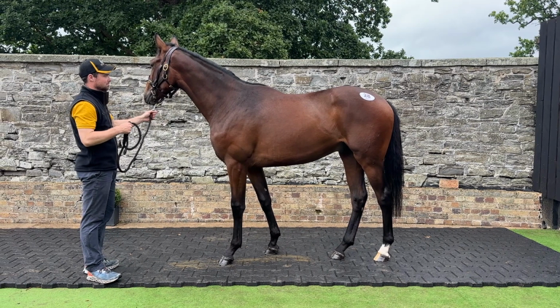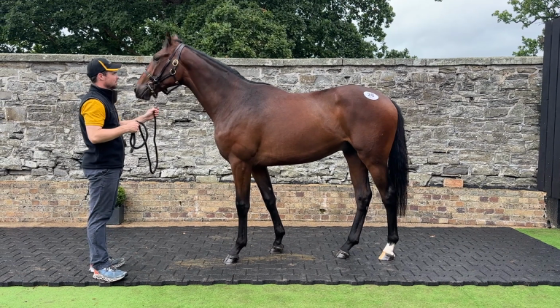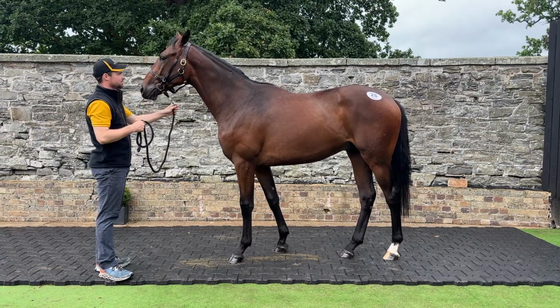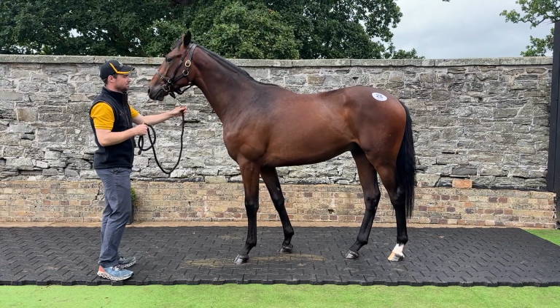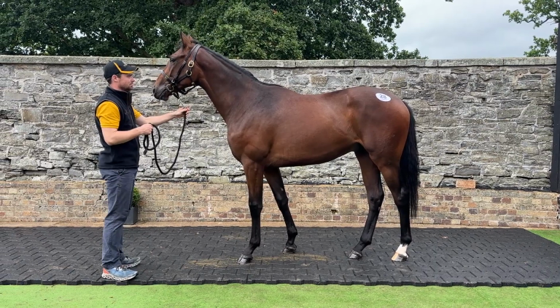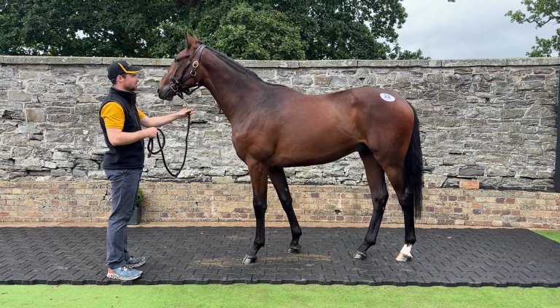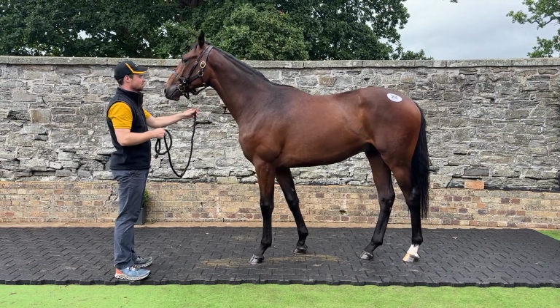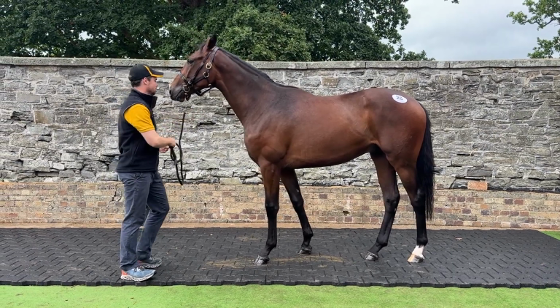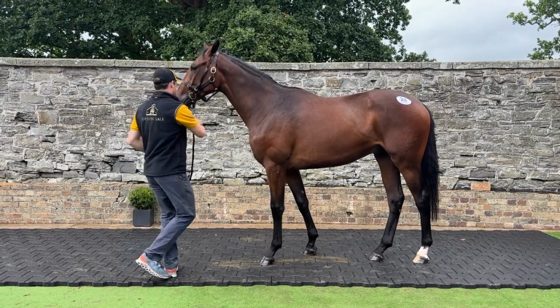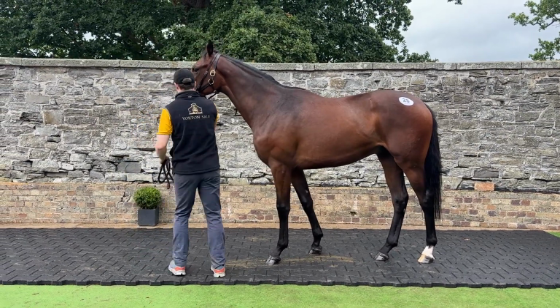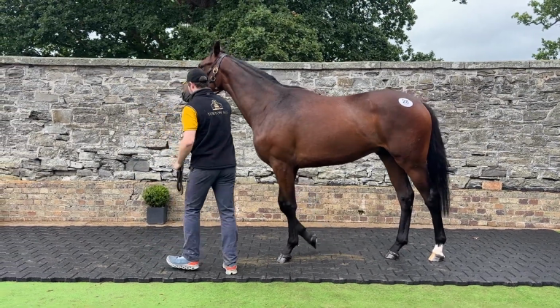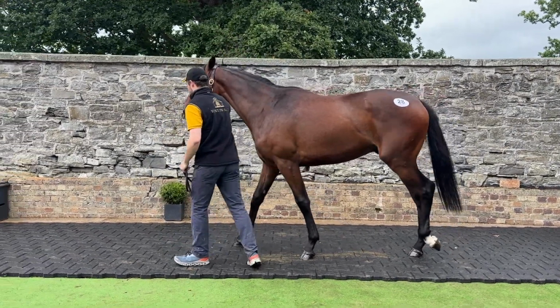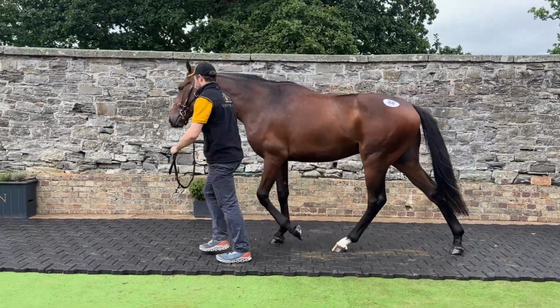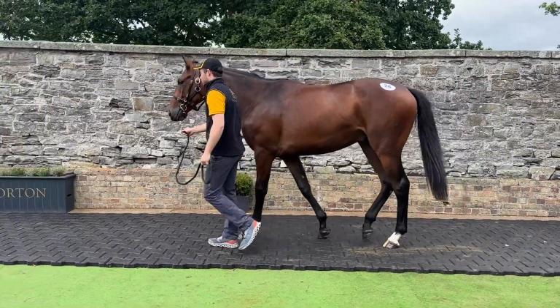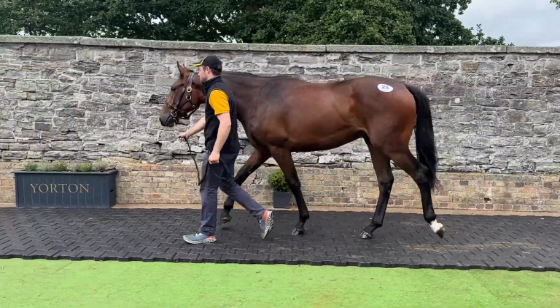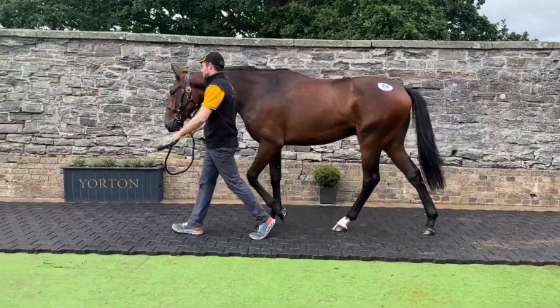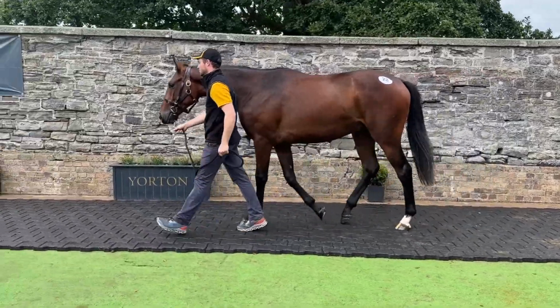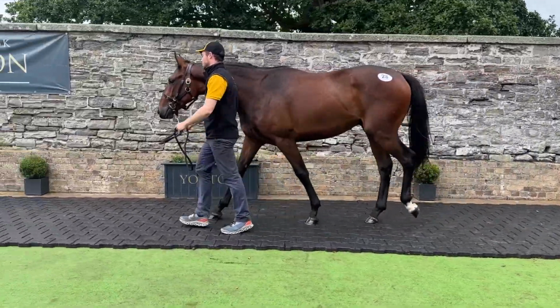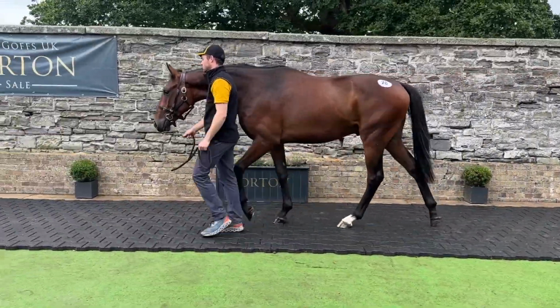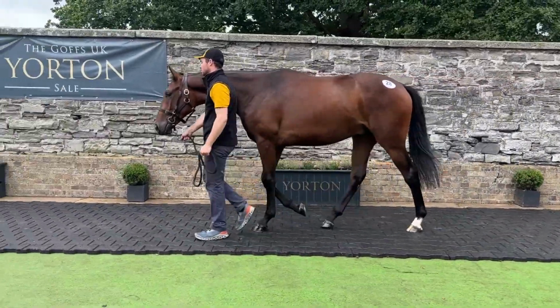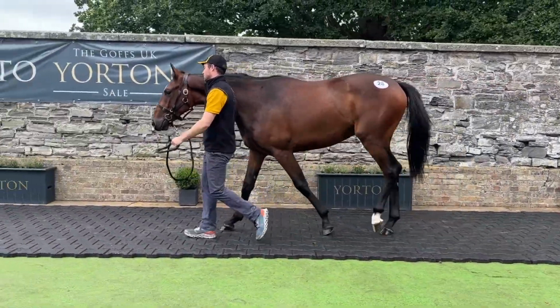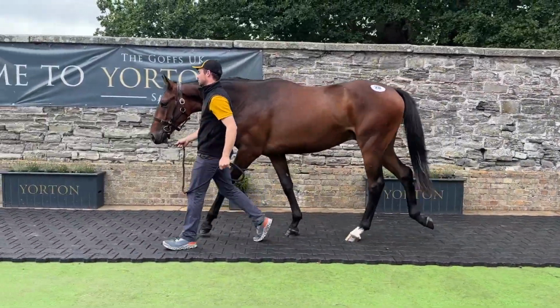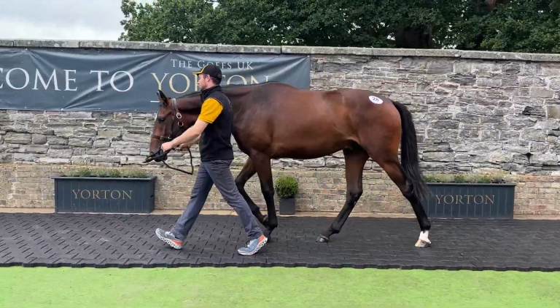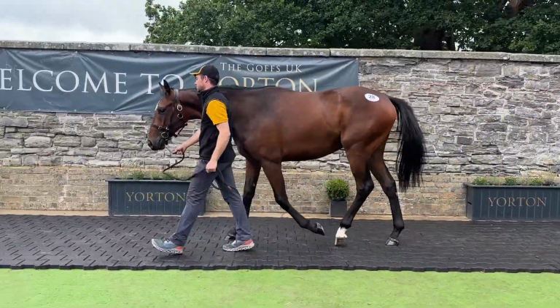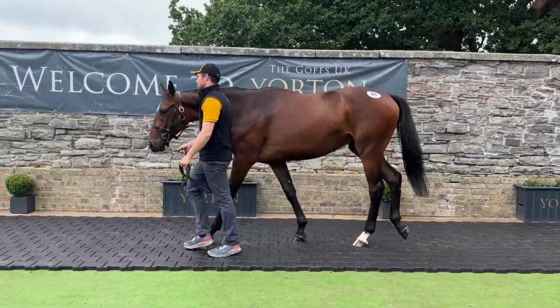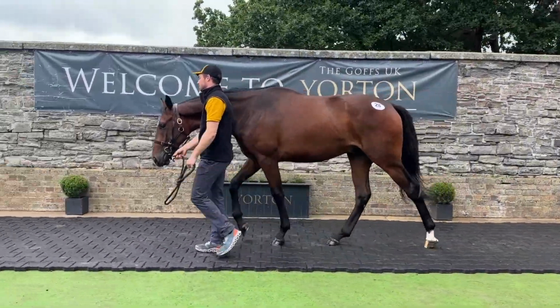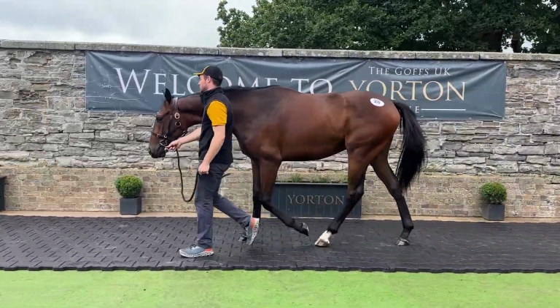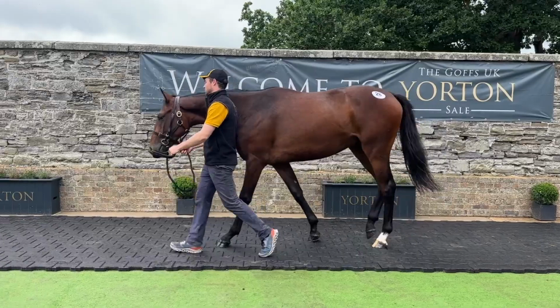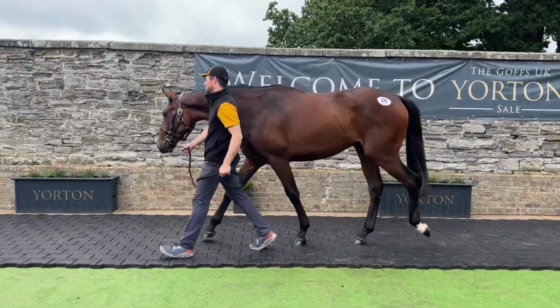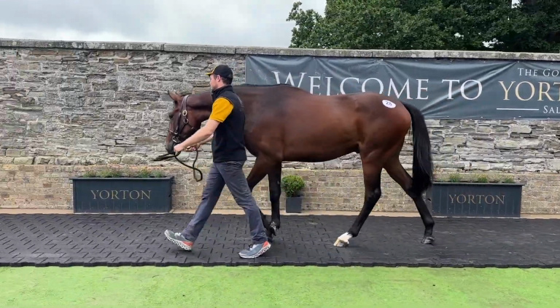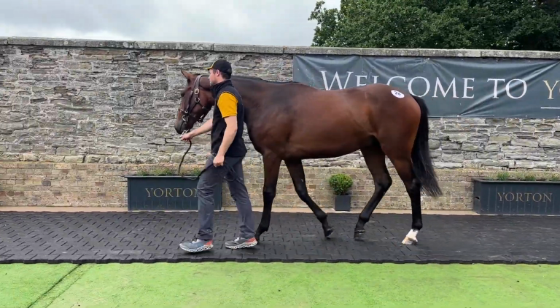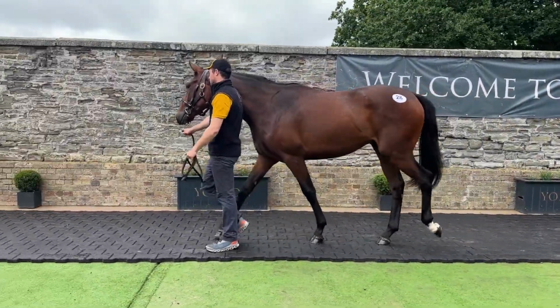This is lot number 28. He's by Clovis de Burley. This is a horse we bought privately from one of our friends and breeders we use. He's got a lovely pedigree.